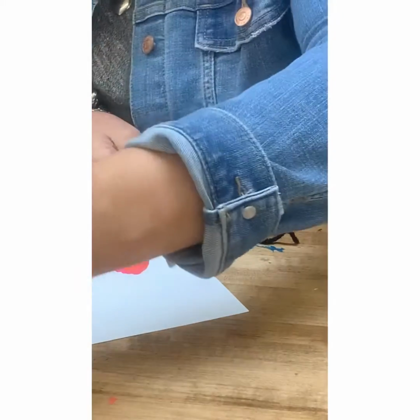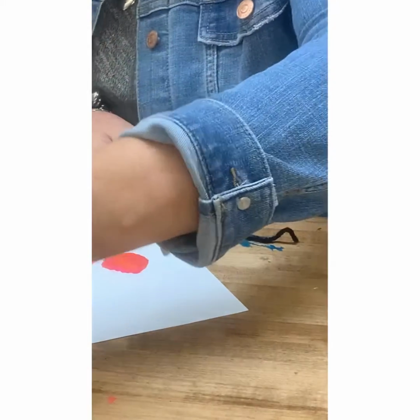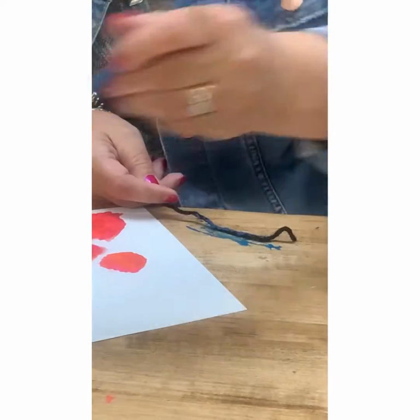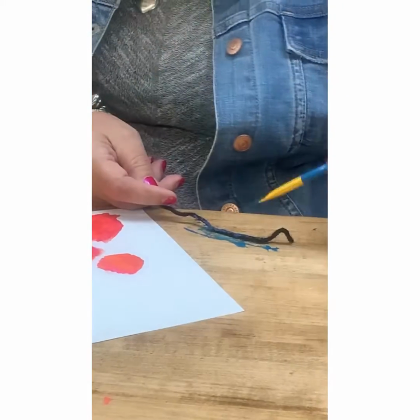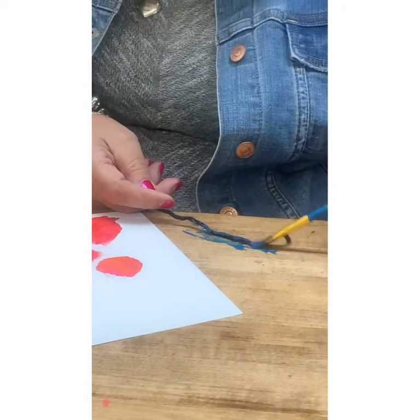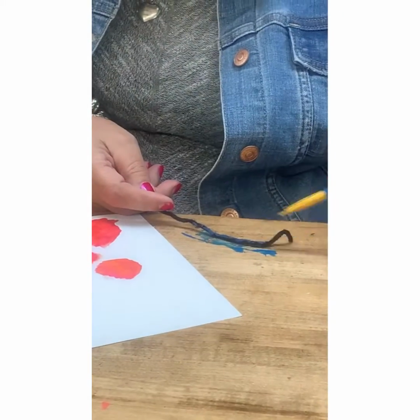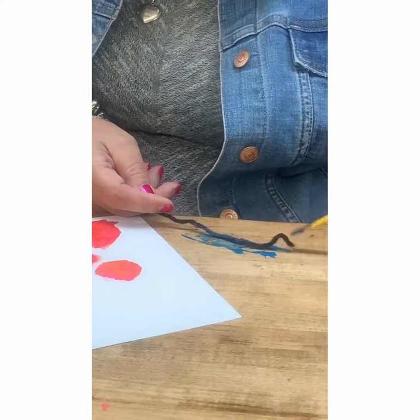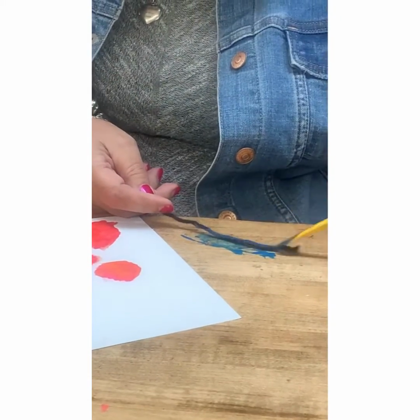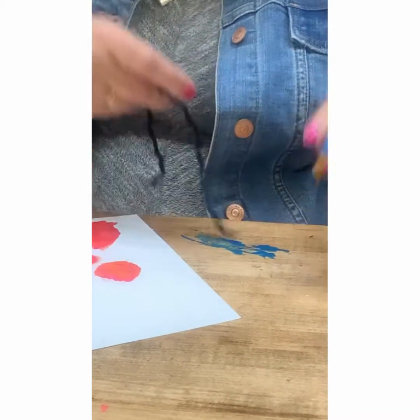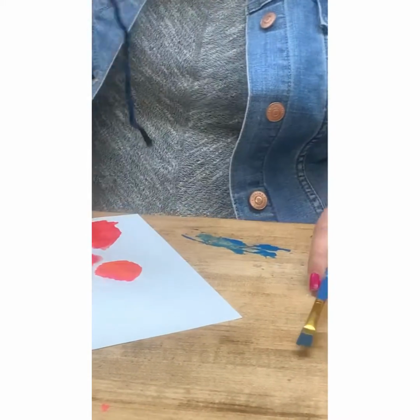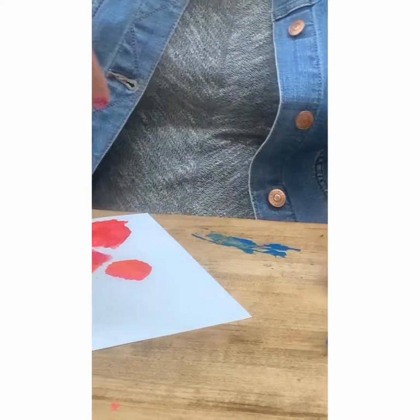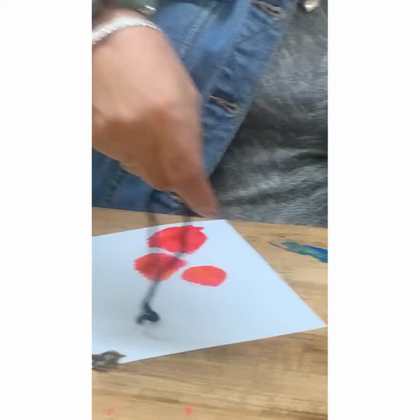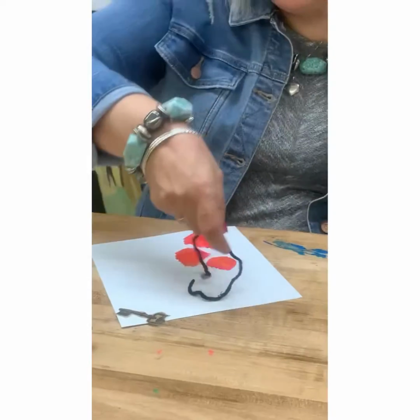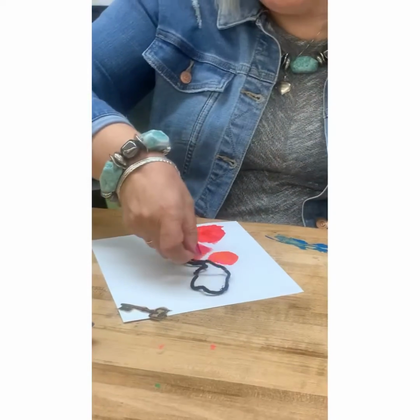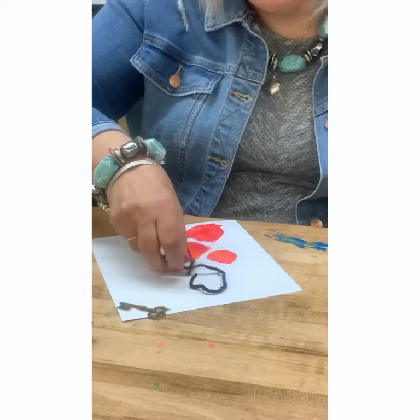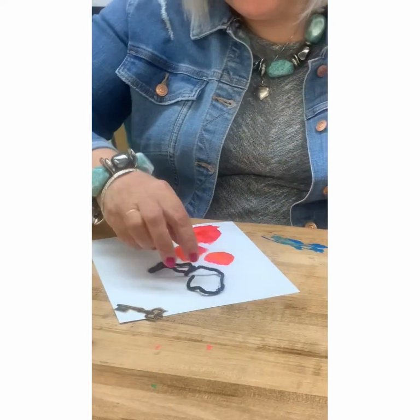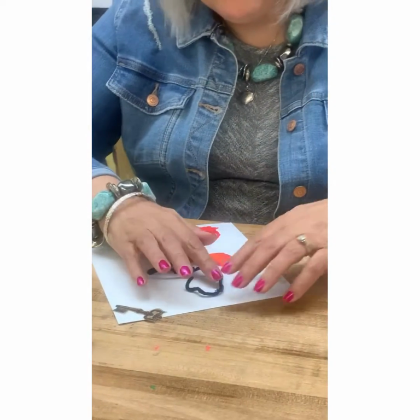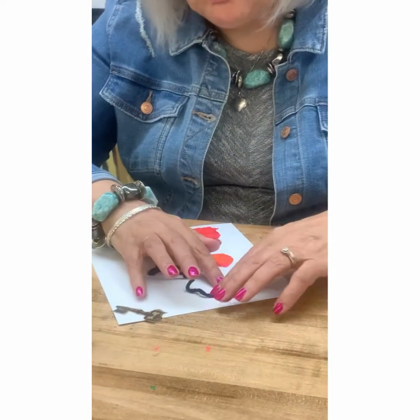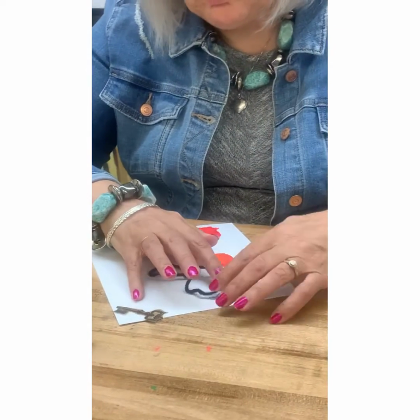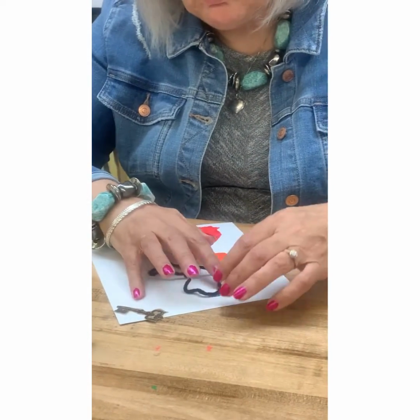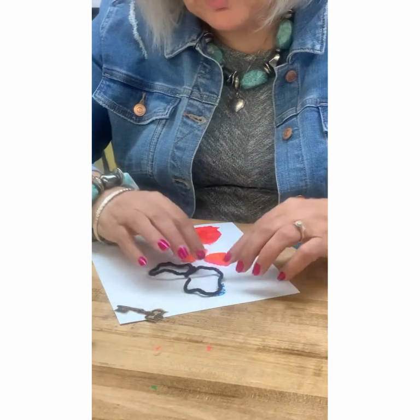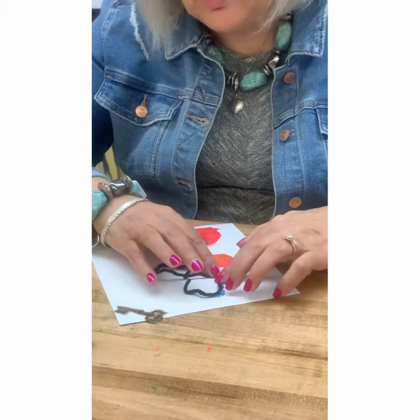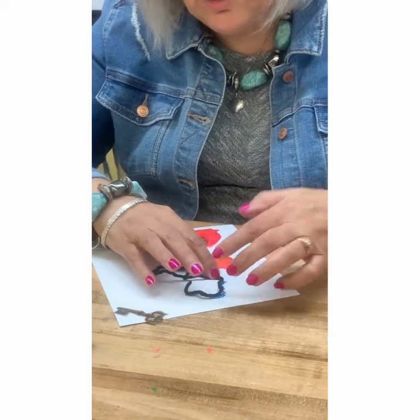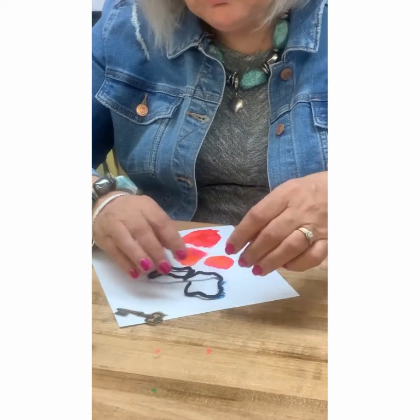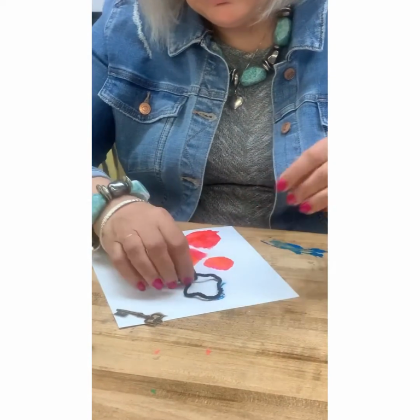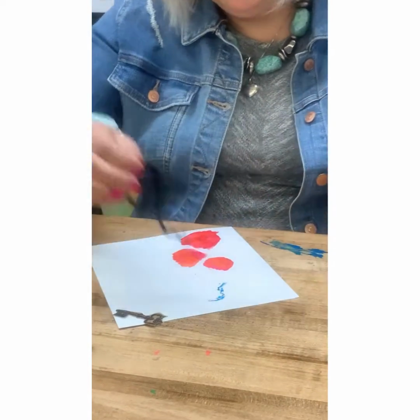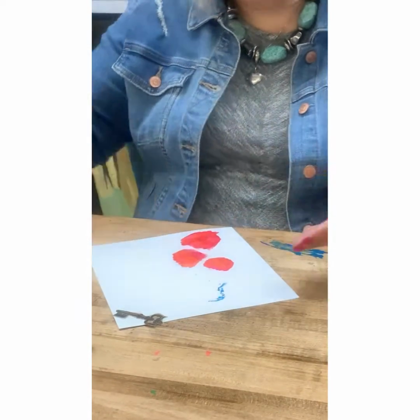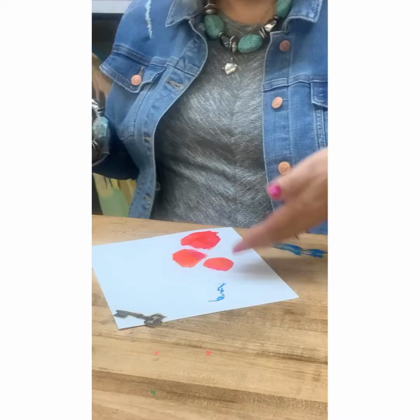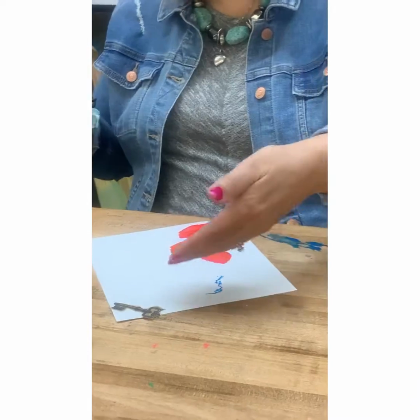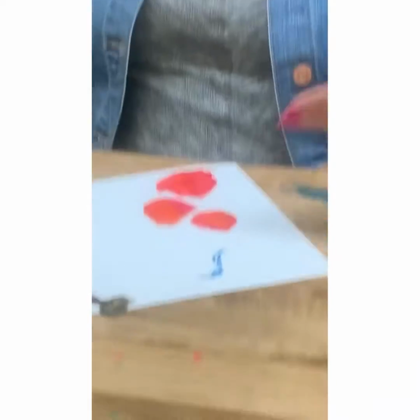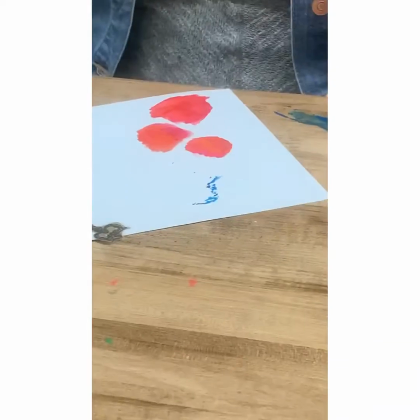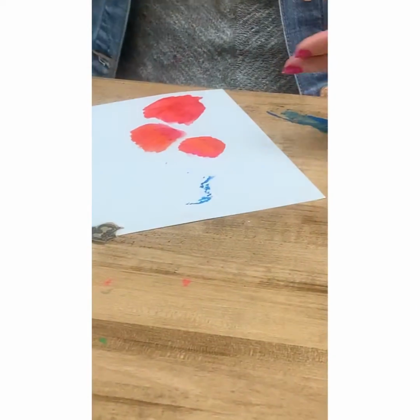Then you can arrange it however you want, press it down, and there you go — you have a design, you have a shape.